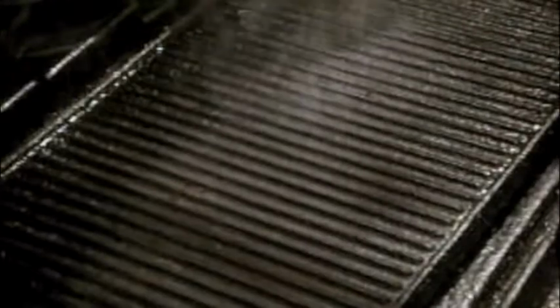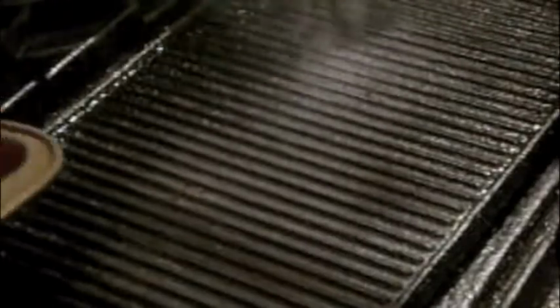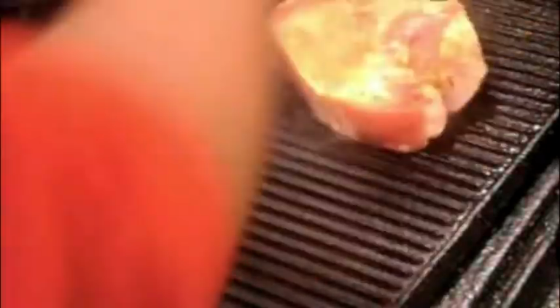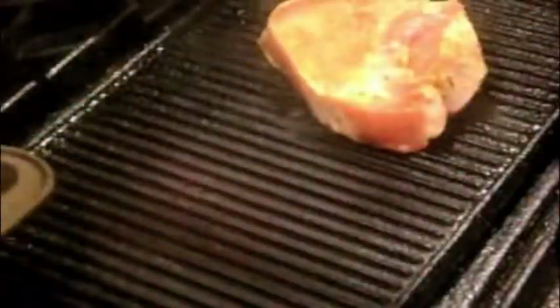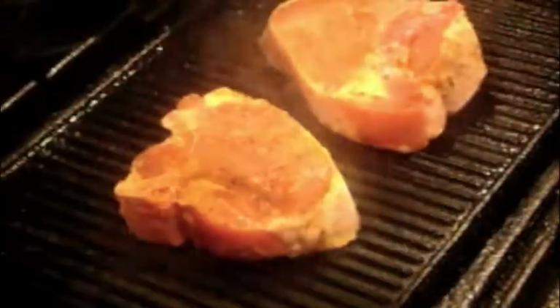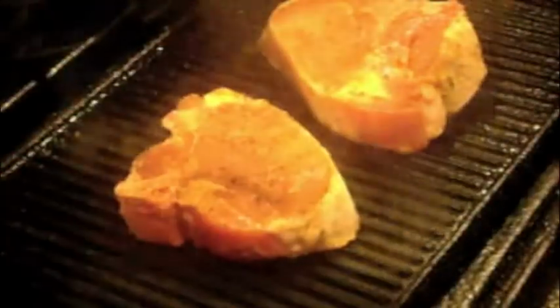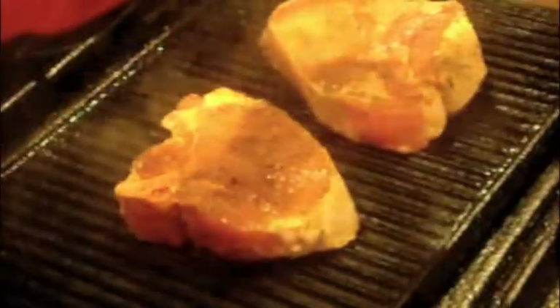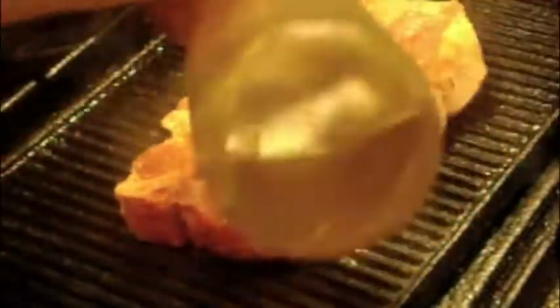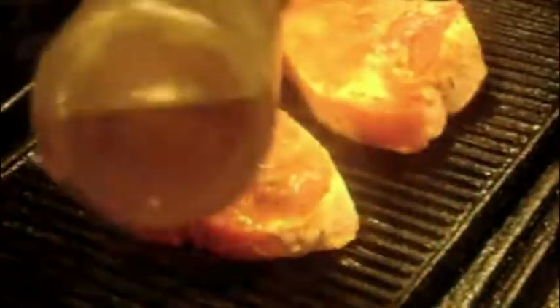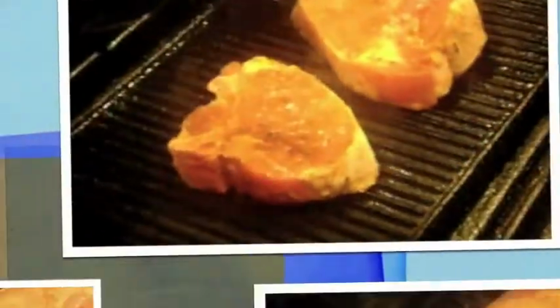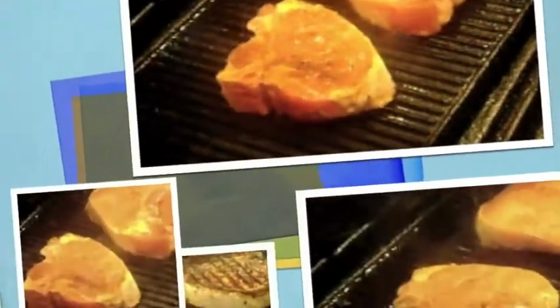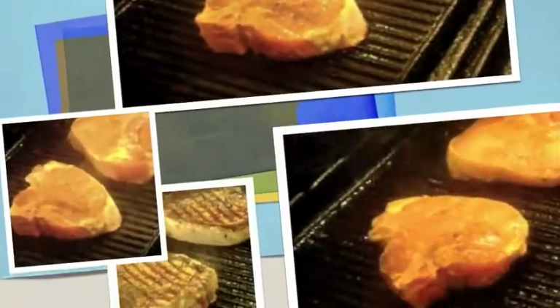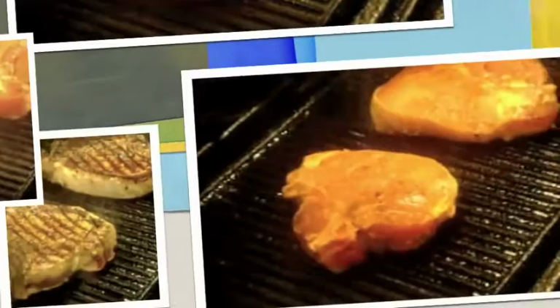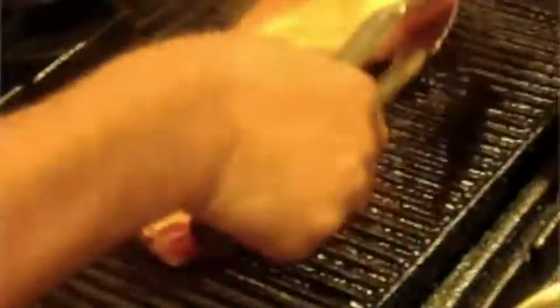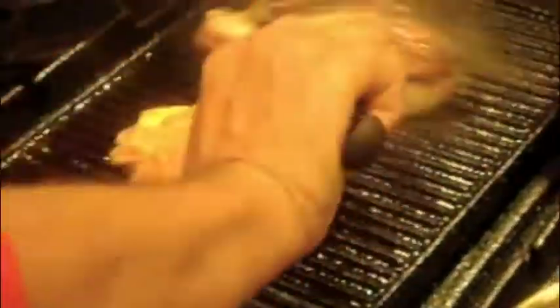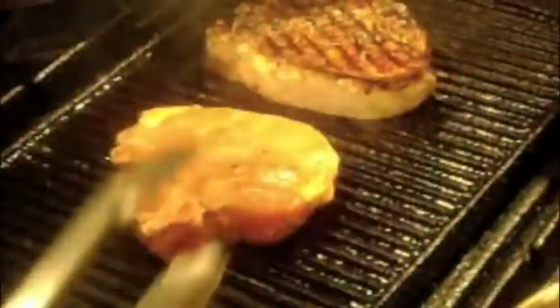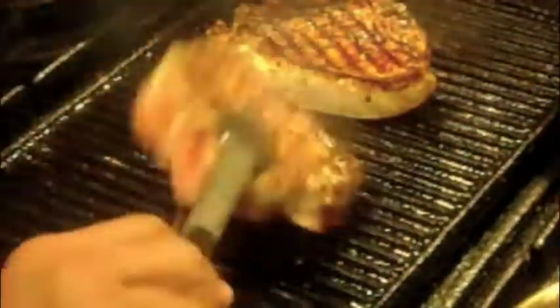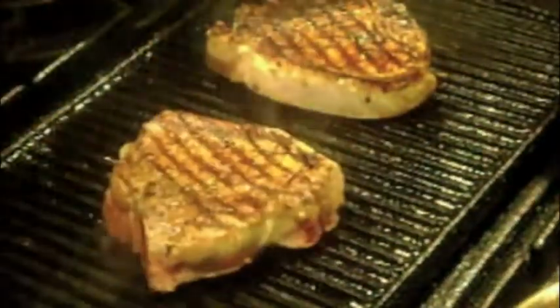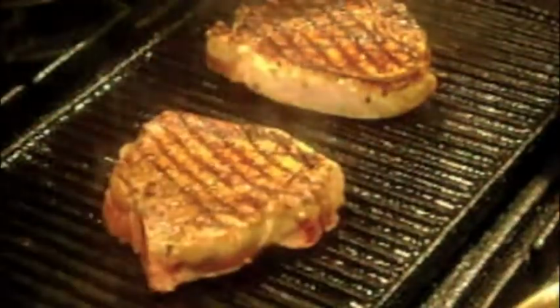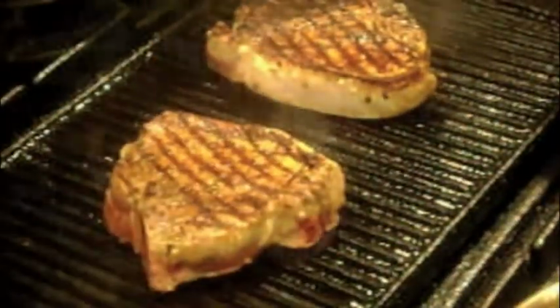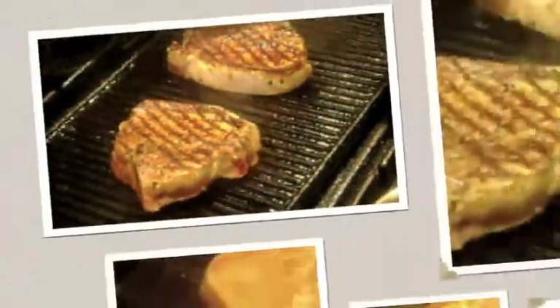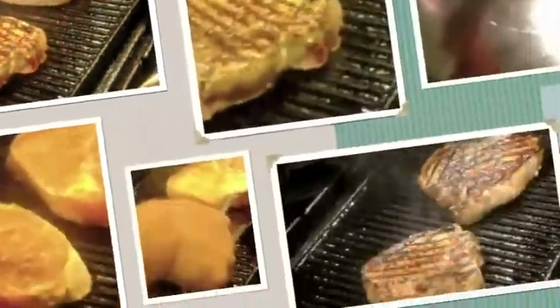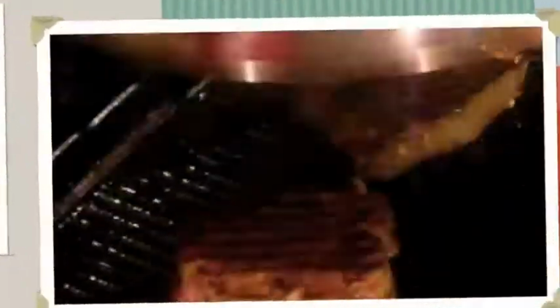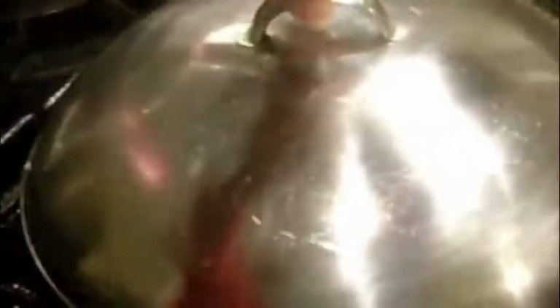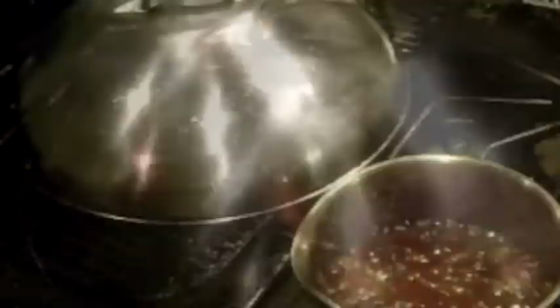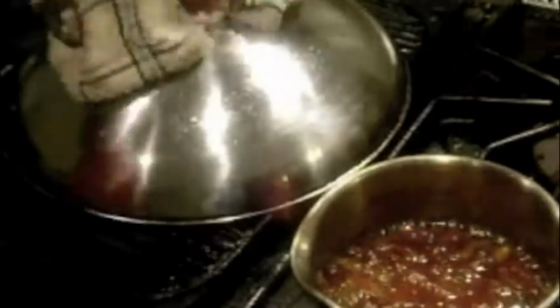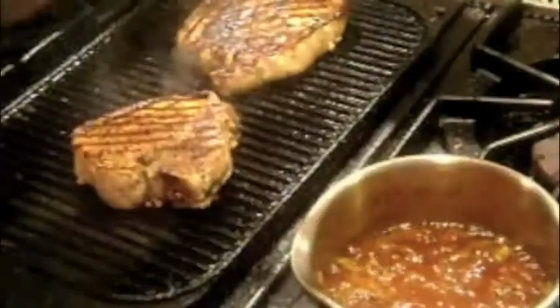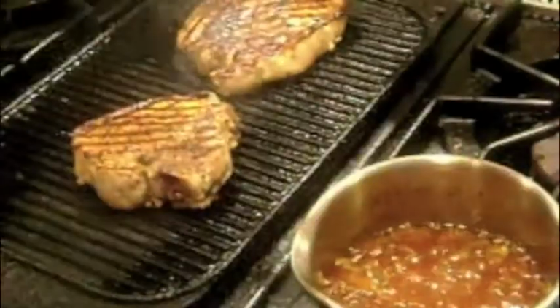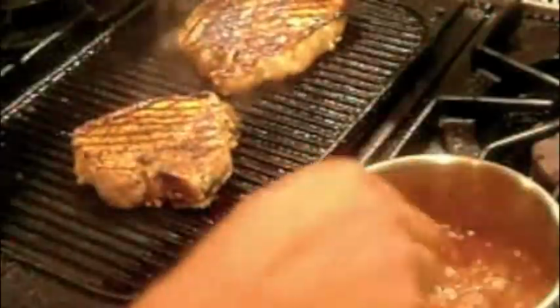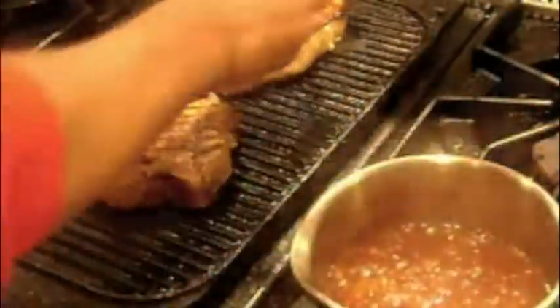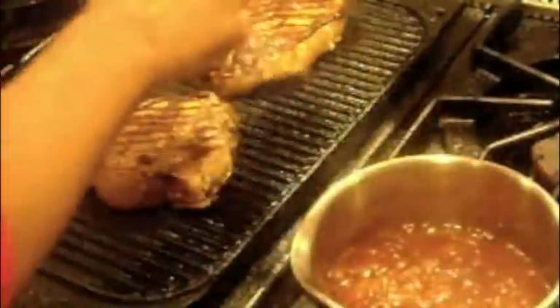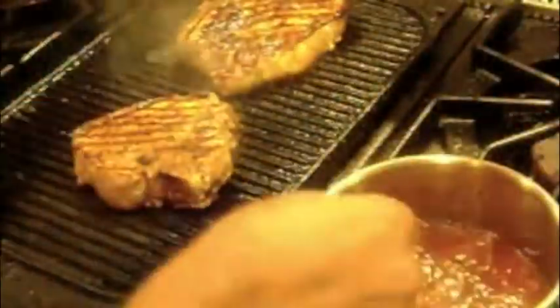Lightly oil the chops and add to a high heat grill for seven to eight minutes per side. Brush the chops generously with the glaze.